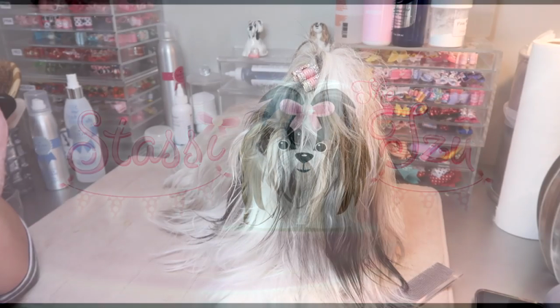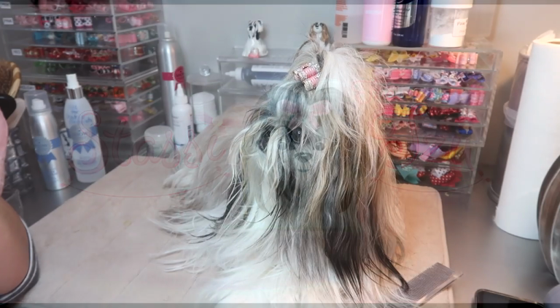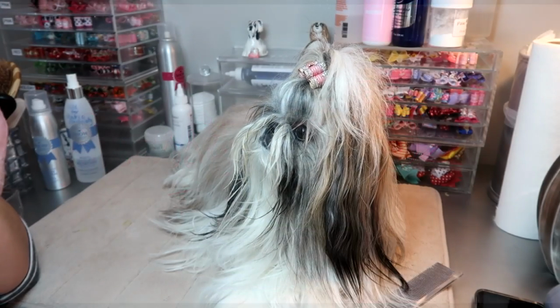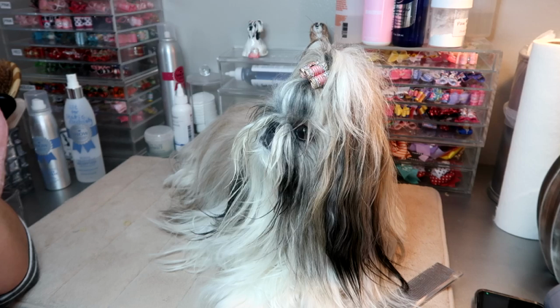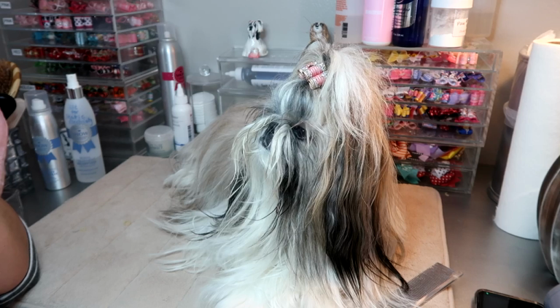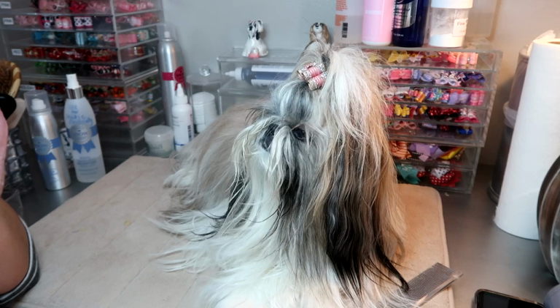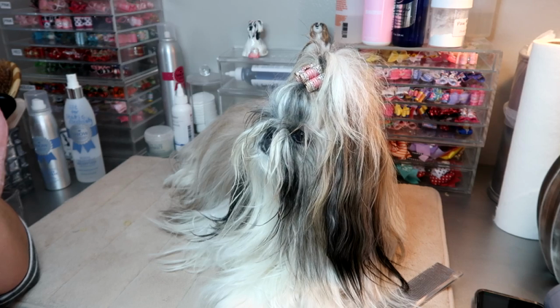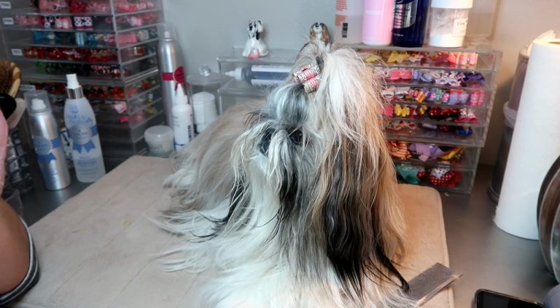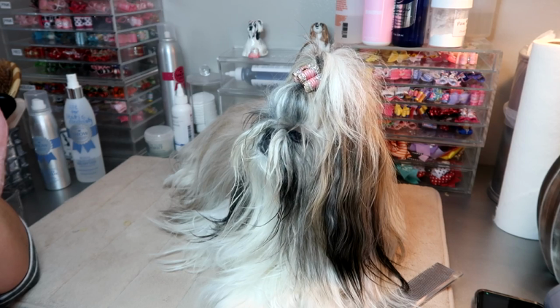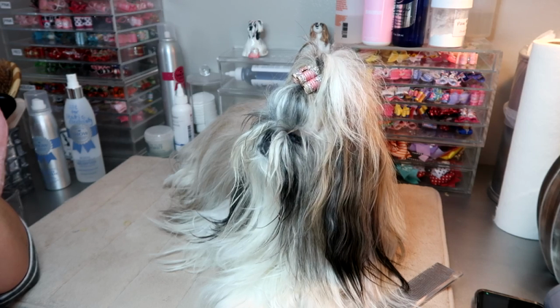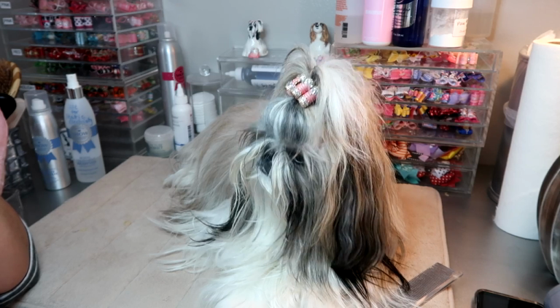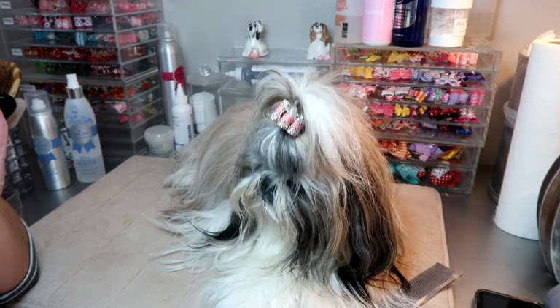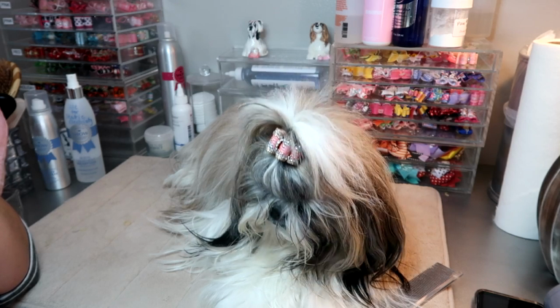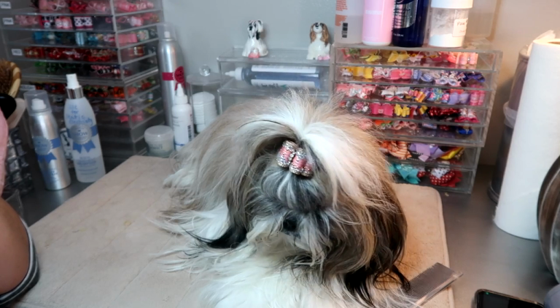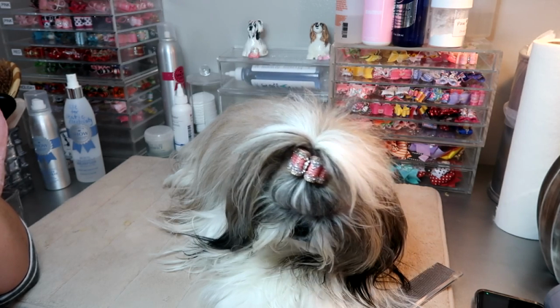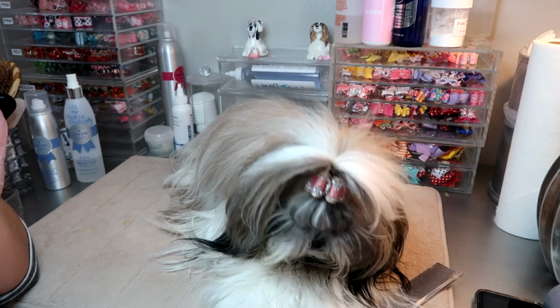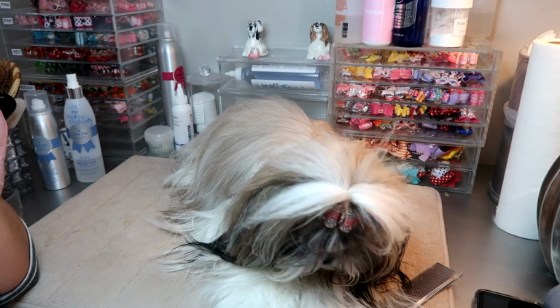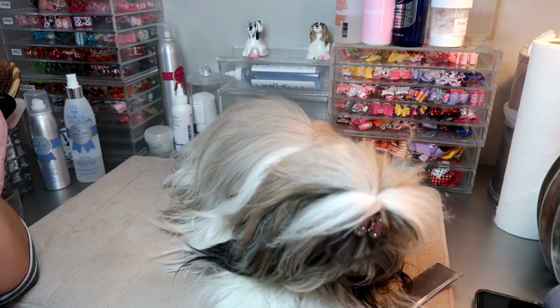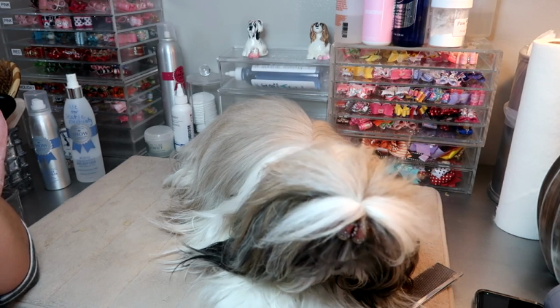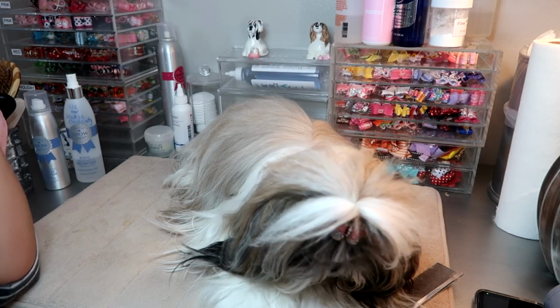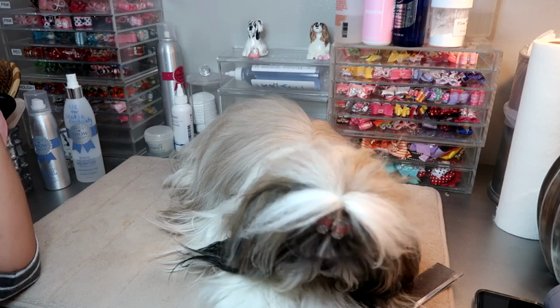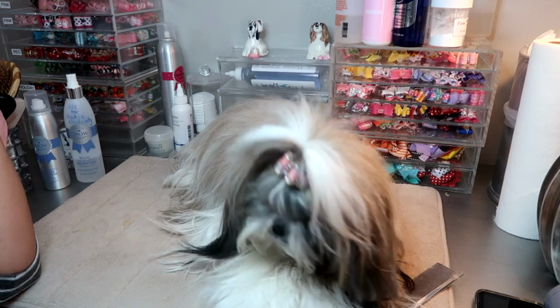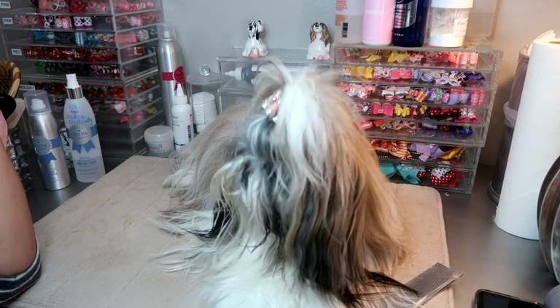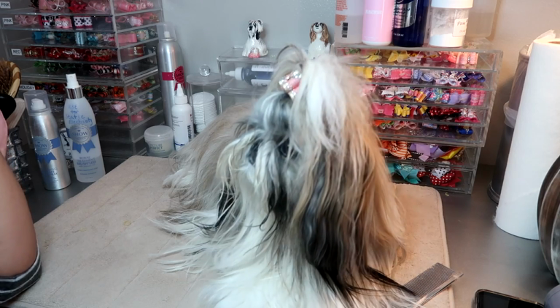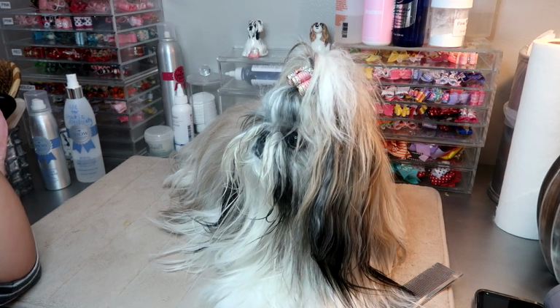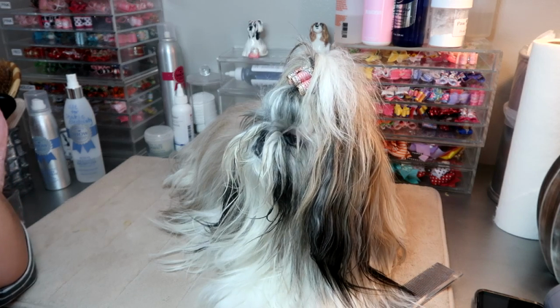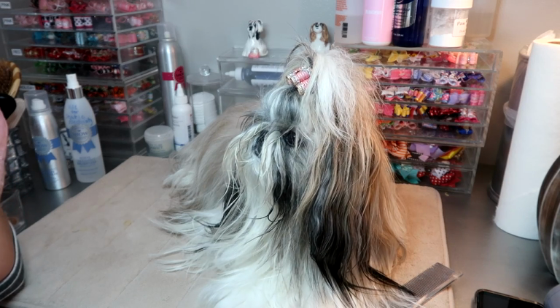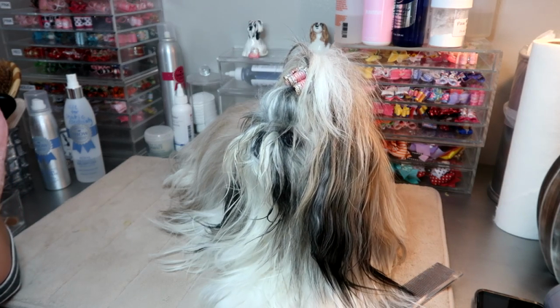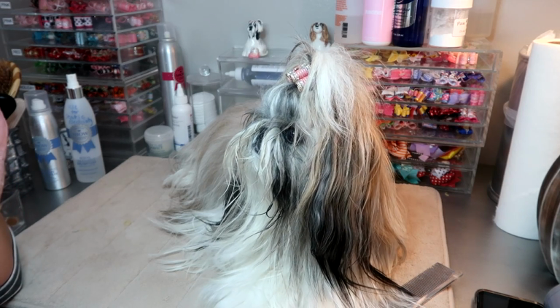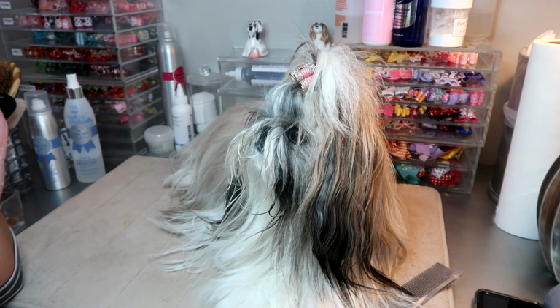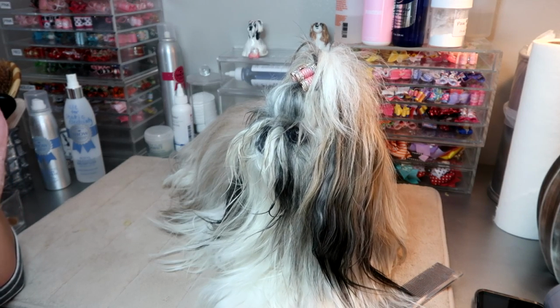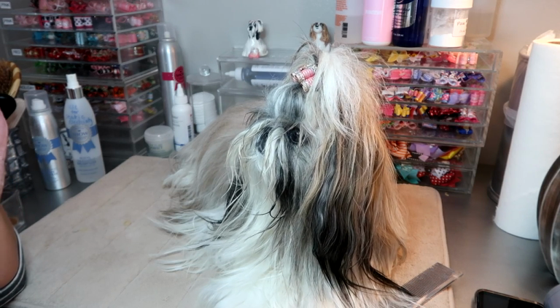Hi friends, welcome back to our channel. Today I am here with a Stassi video. Can we get a big yay! Yay Stassi!